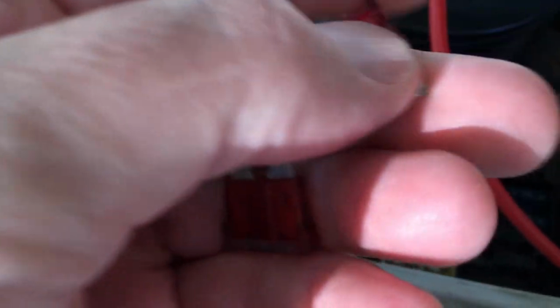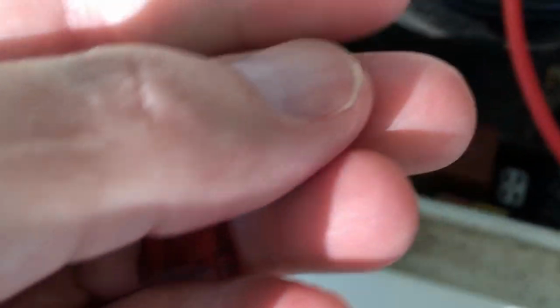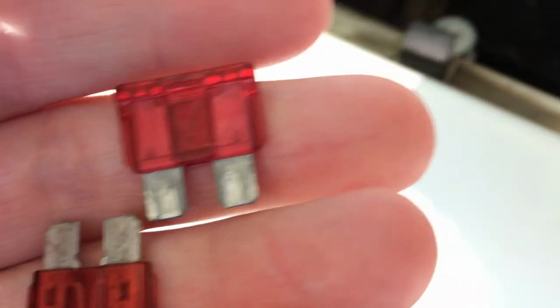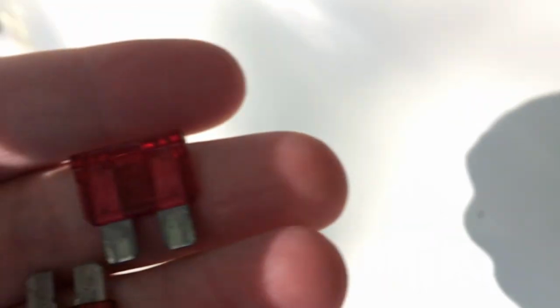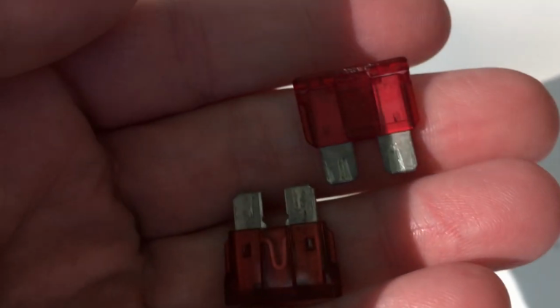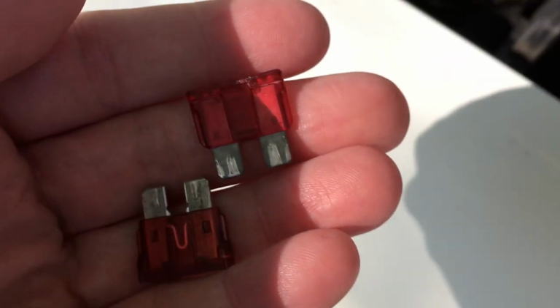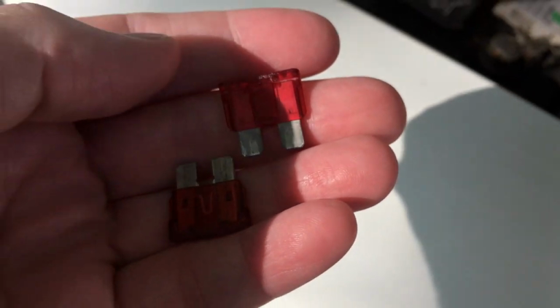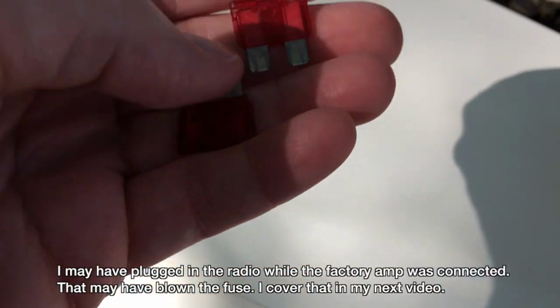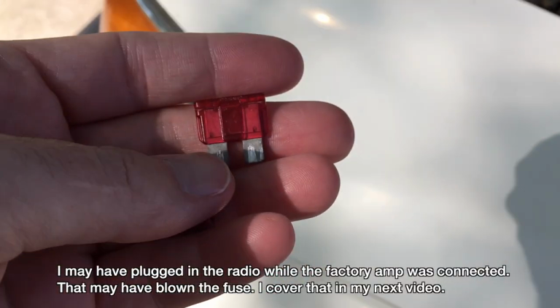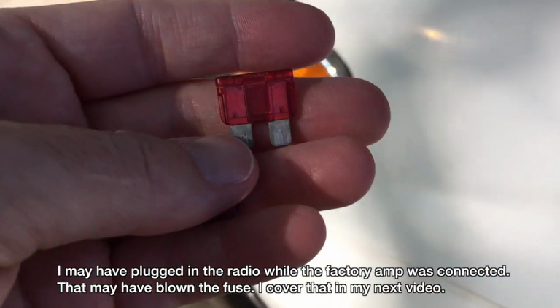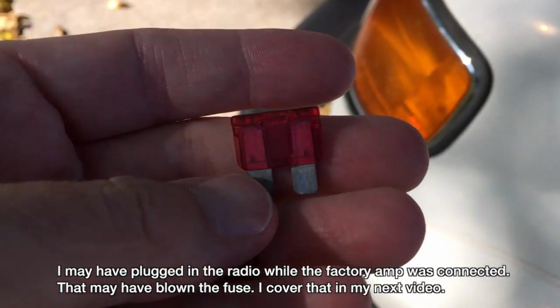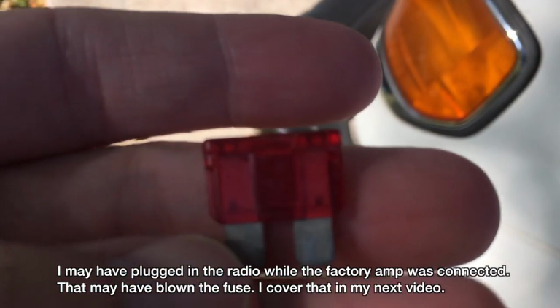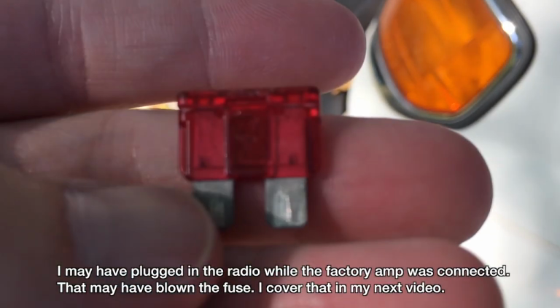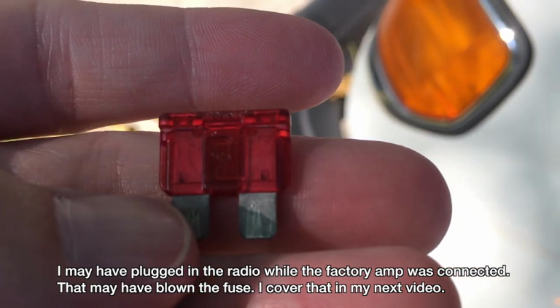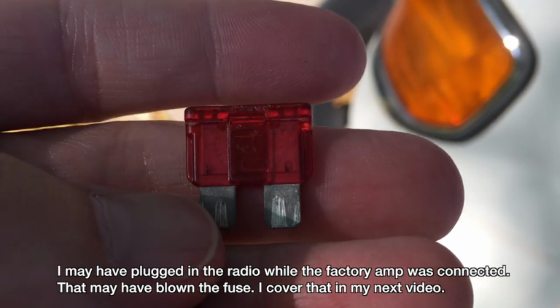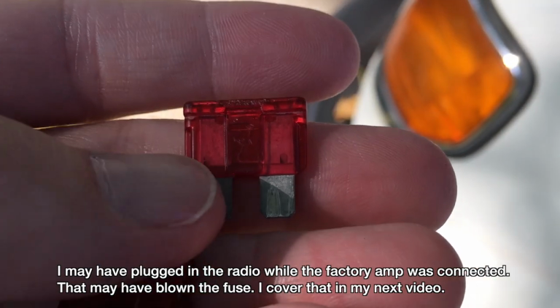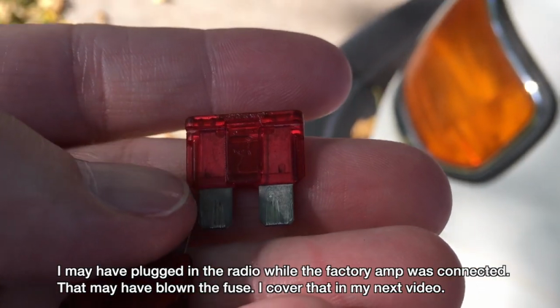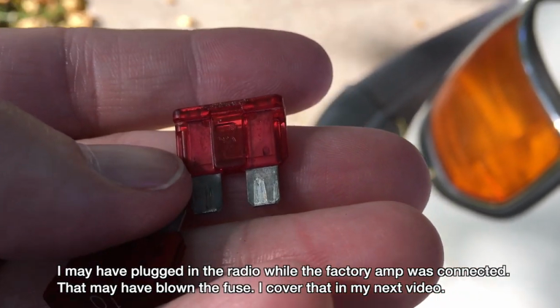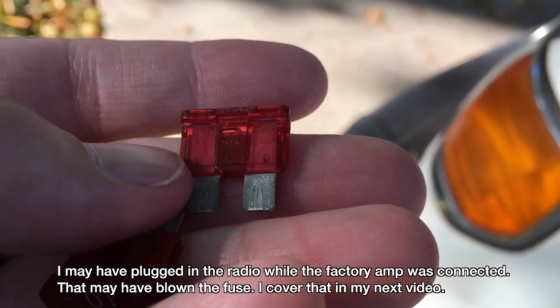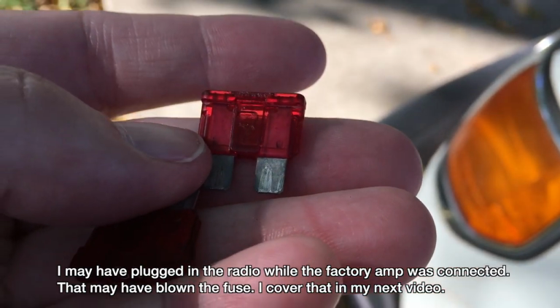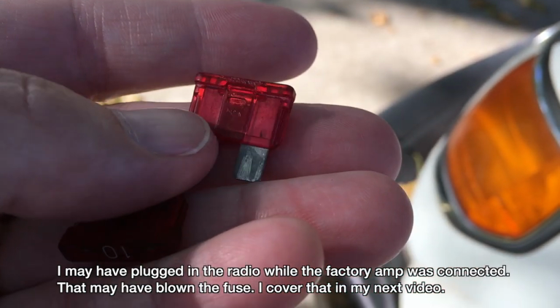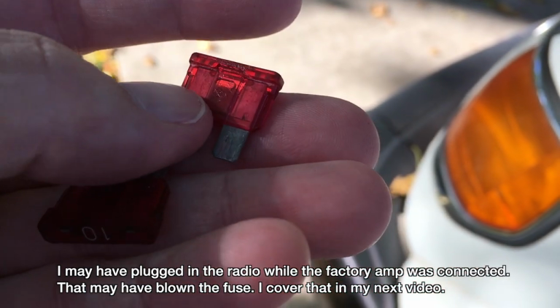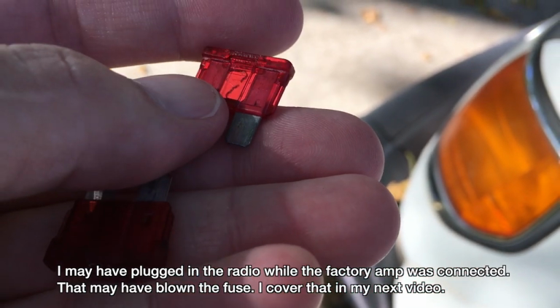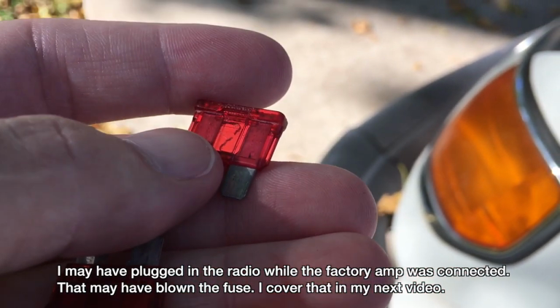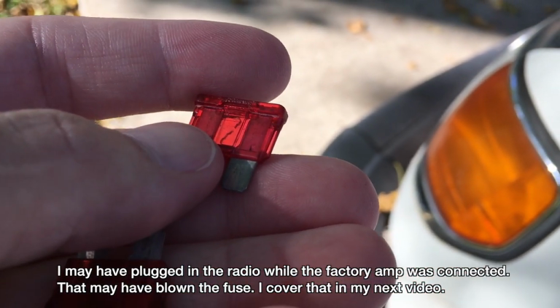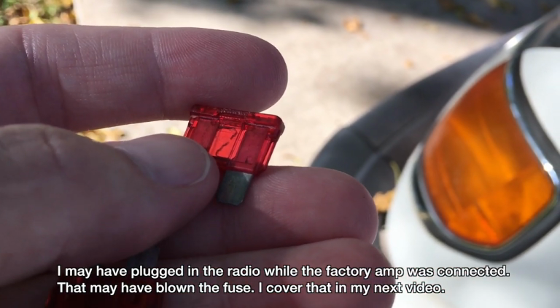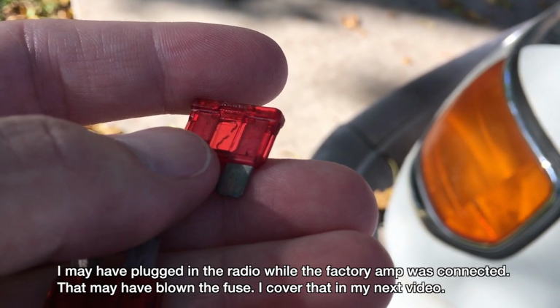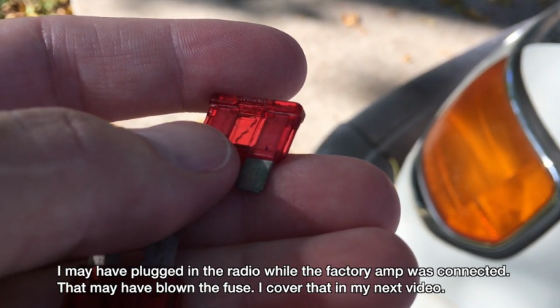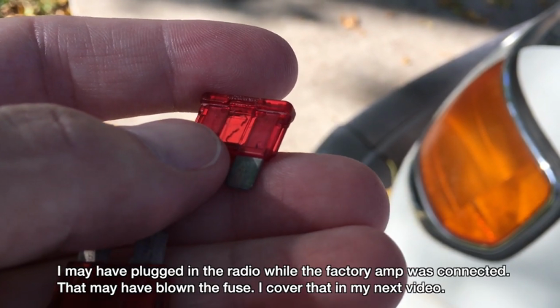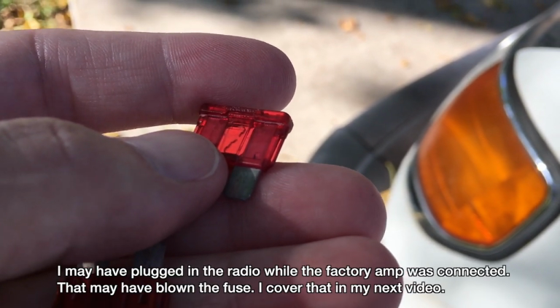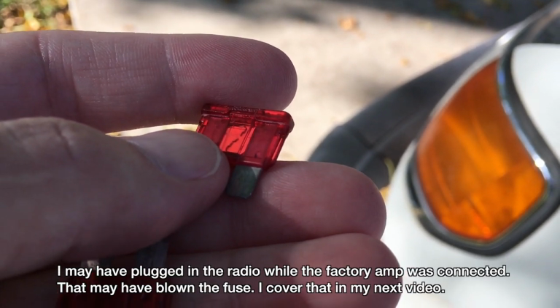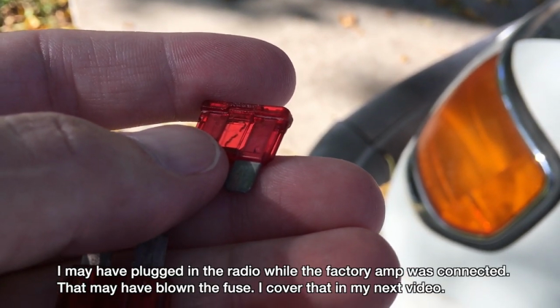Here is the dome fuse and I pulled it out. This isn't really going to show up on camera well, but the fuse was burned out — you can see it if I hold it just right. So the fuse was burned out.